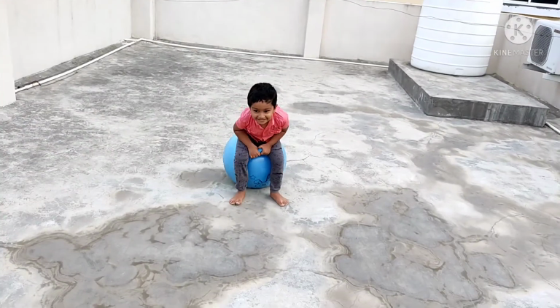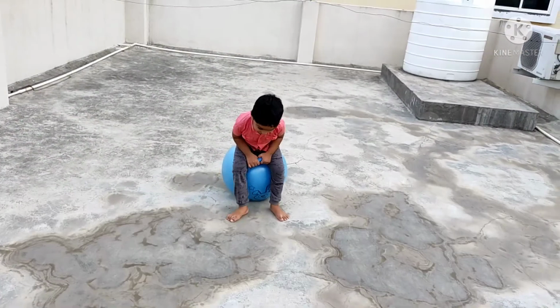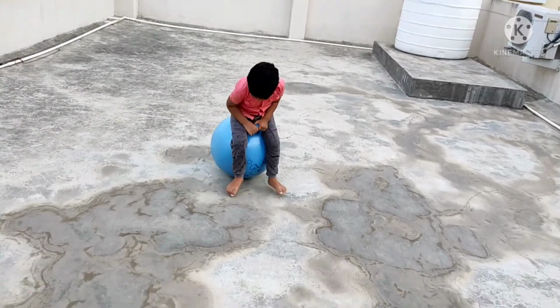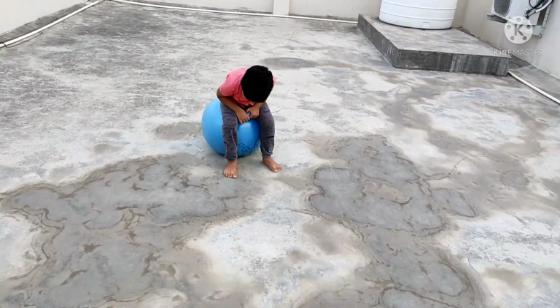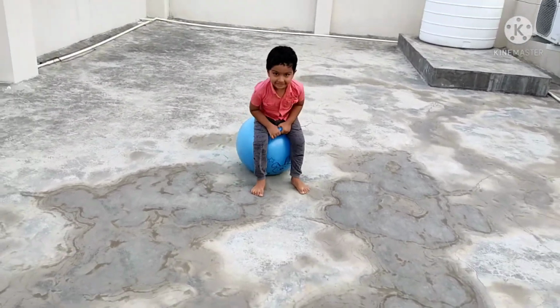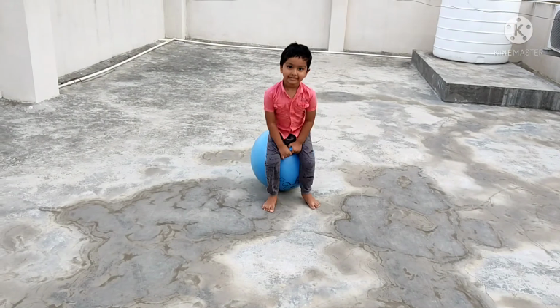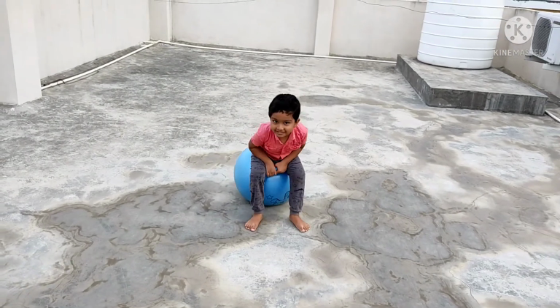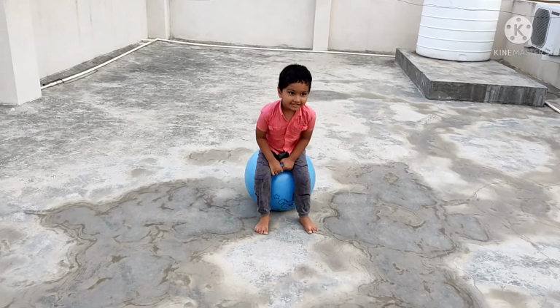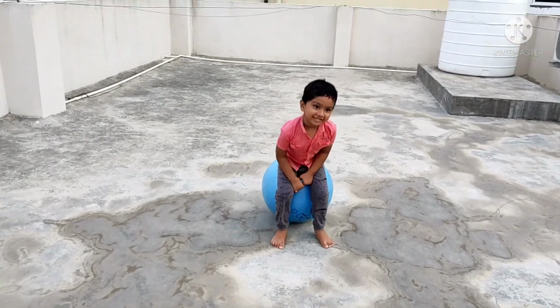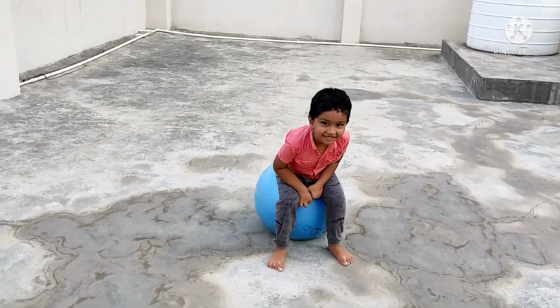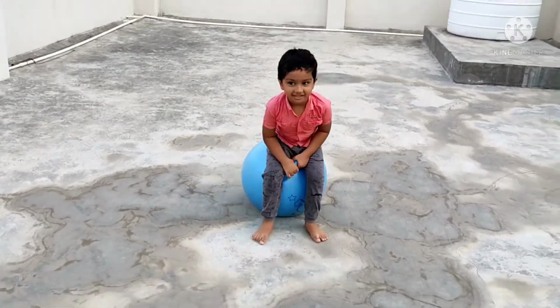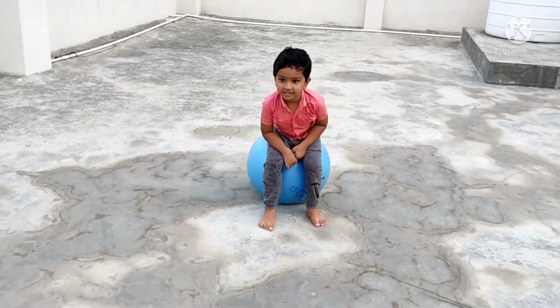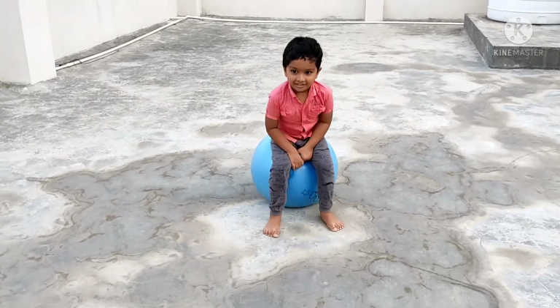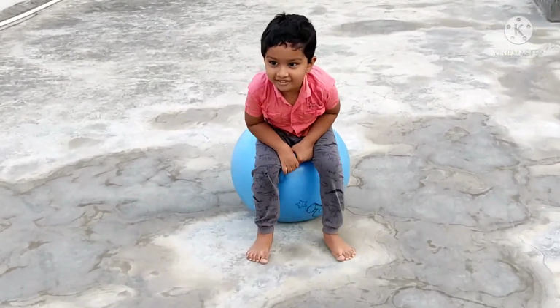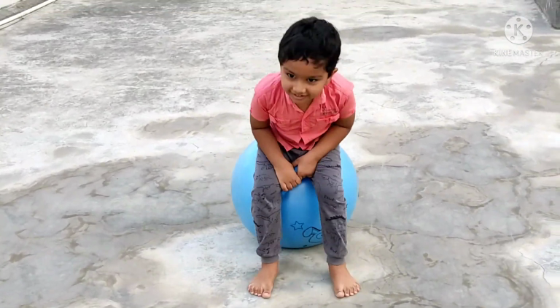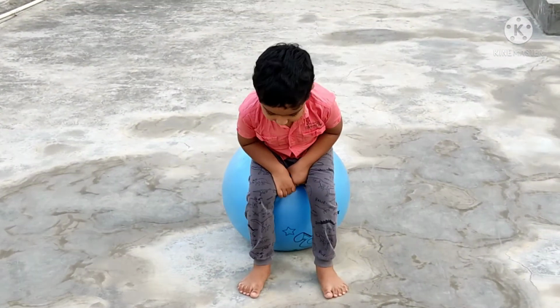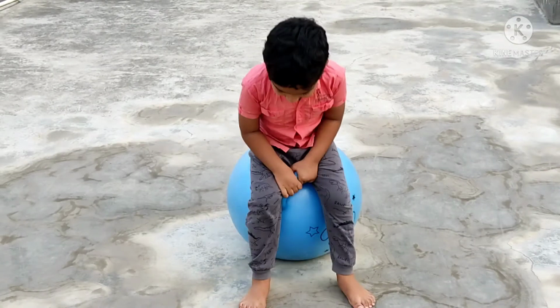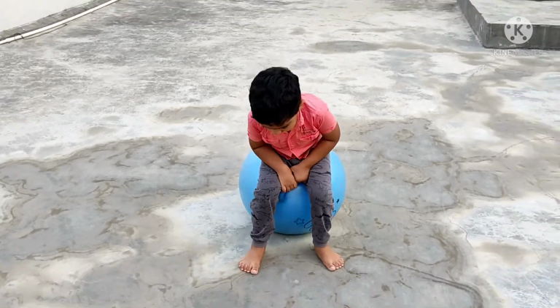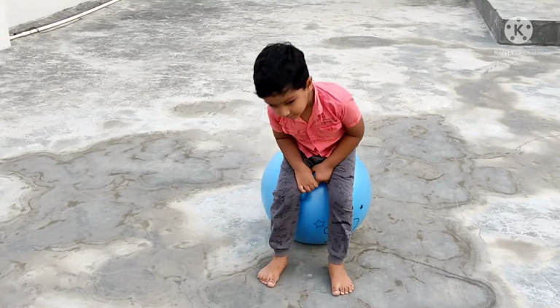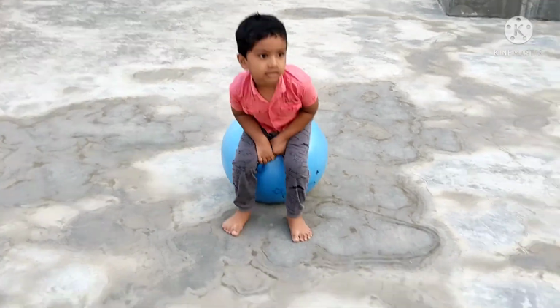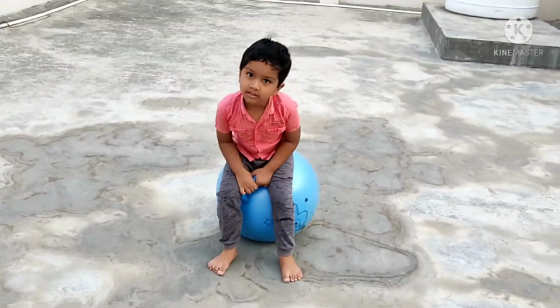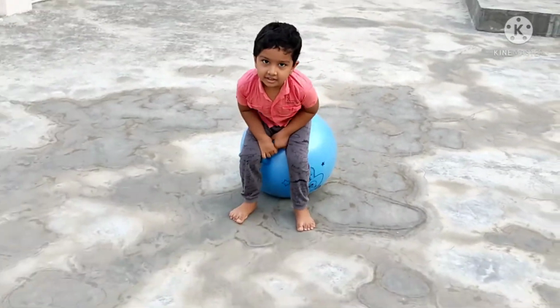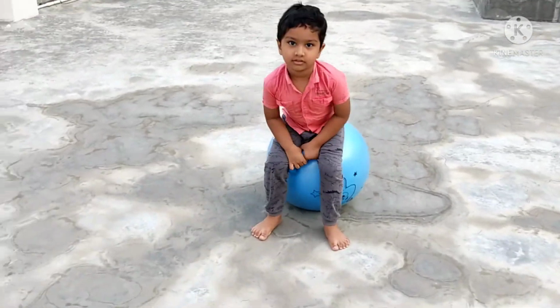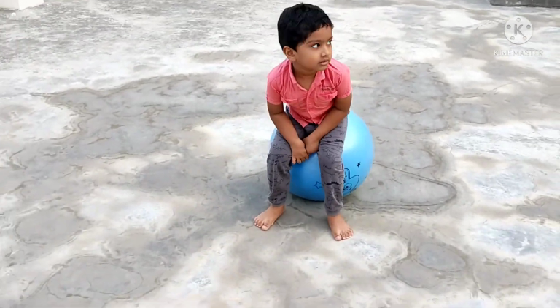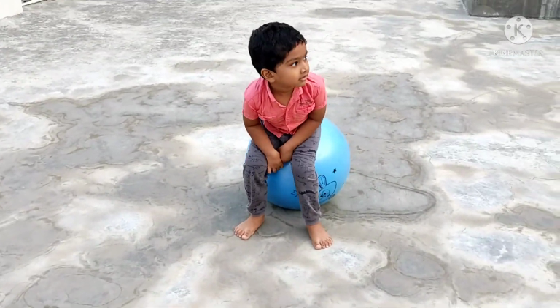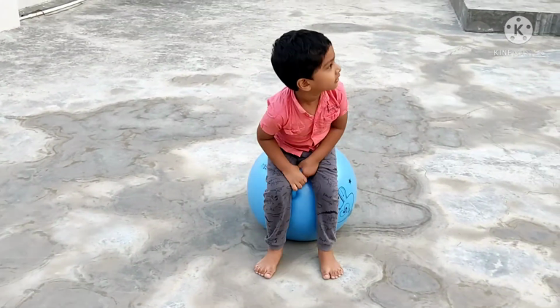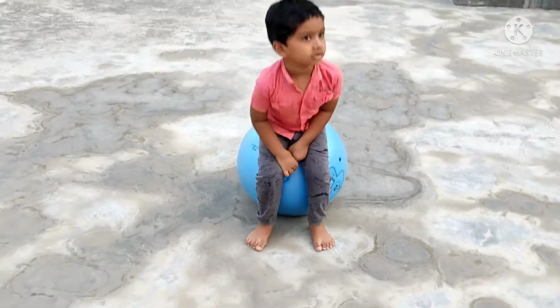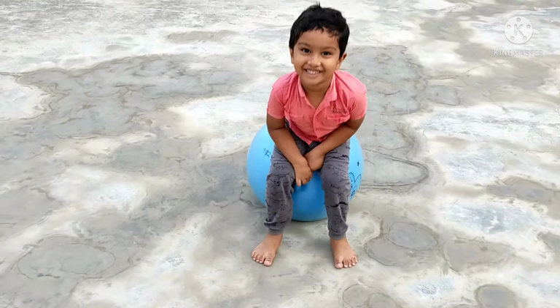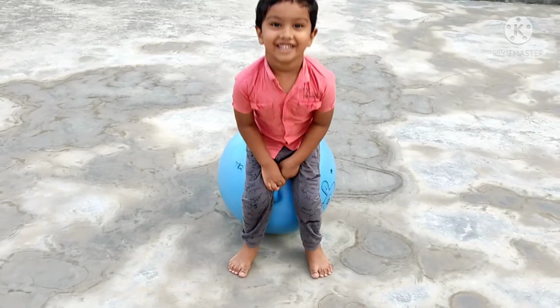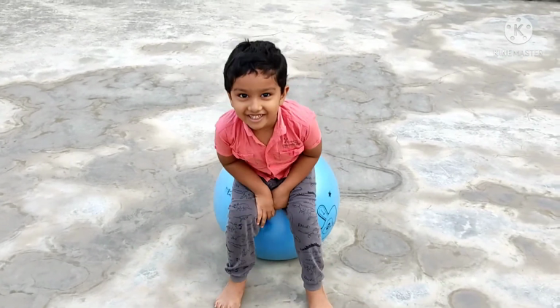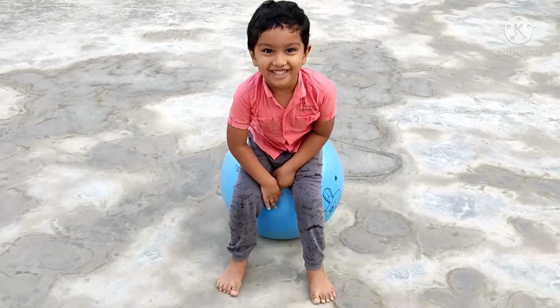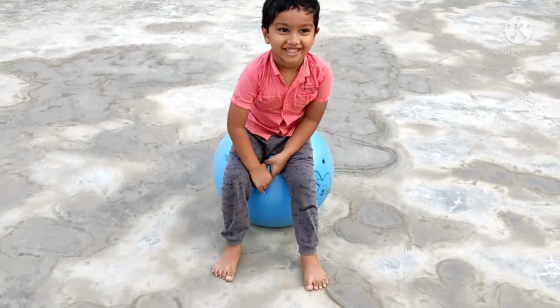The next one is the jumping ball. If you want to jump on this ball, you can do some exercise with the ball.